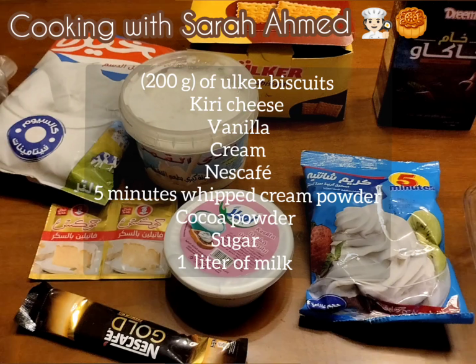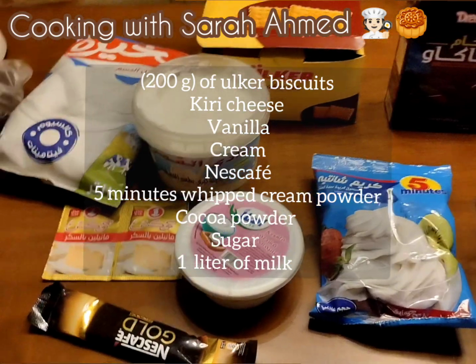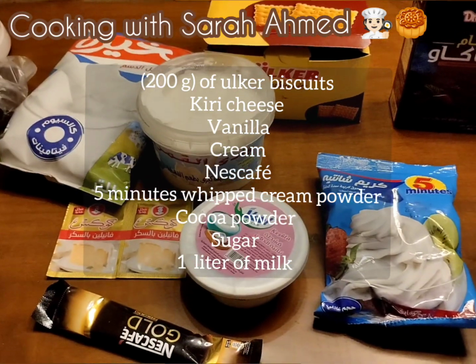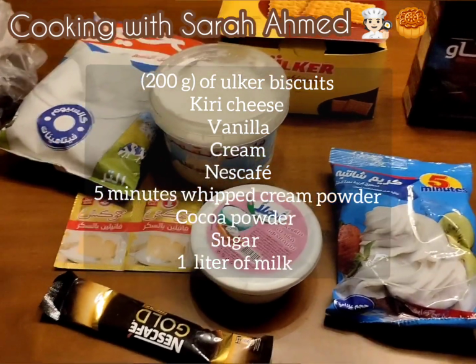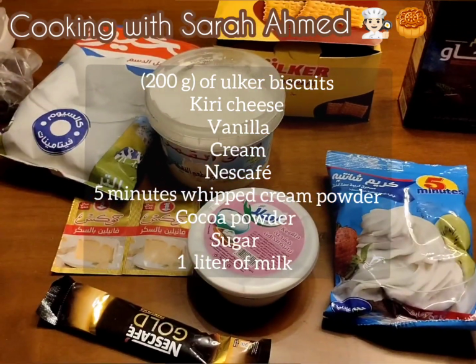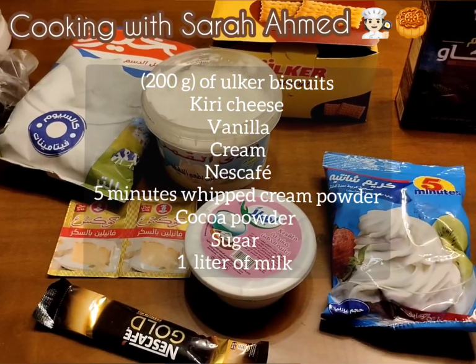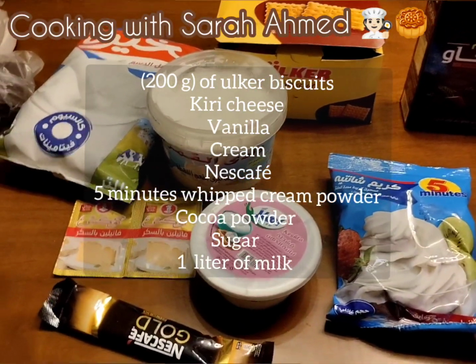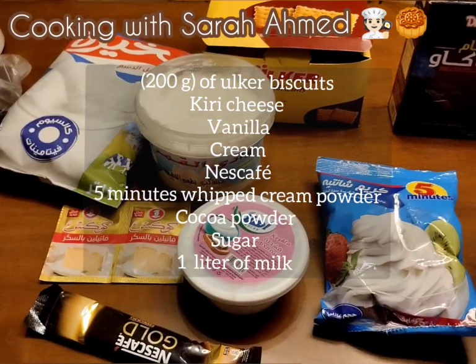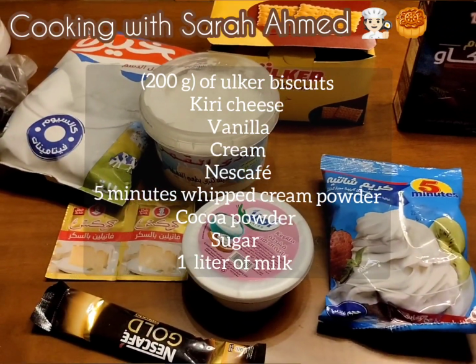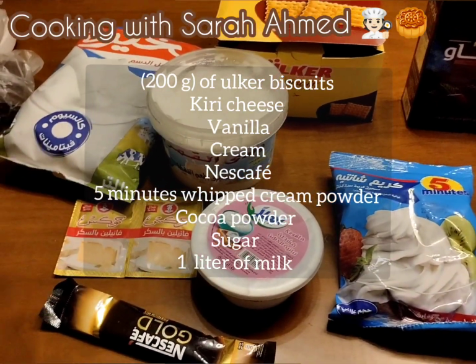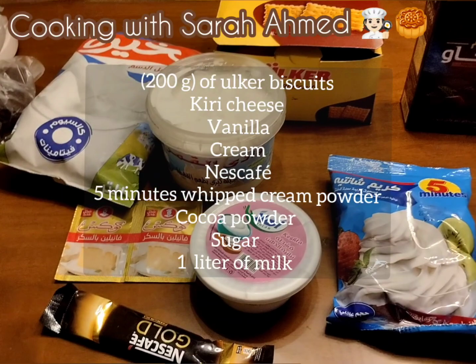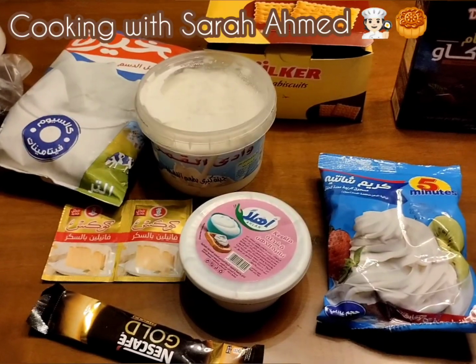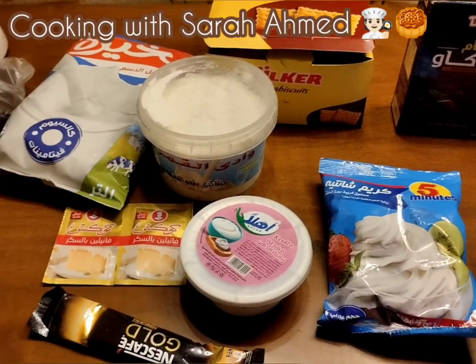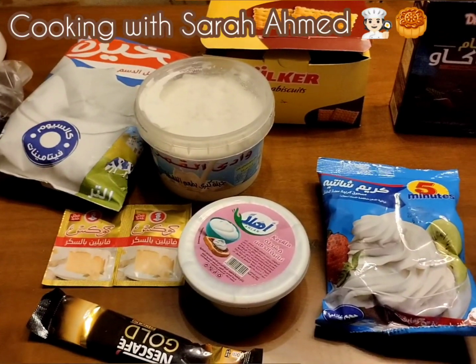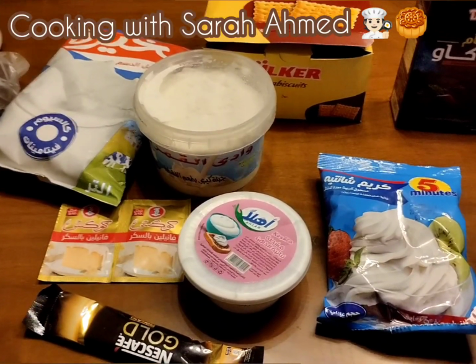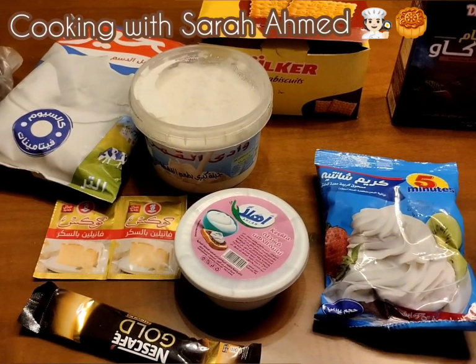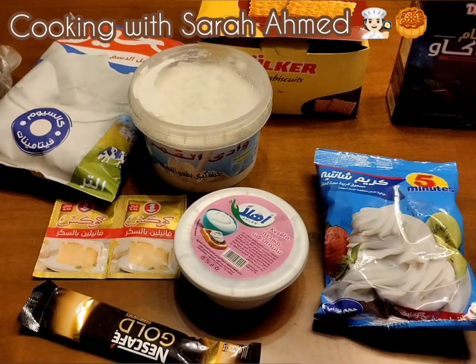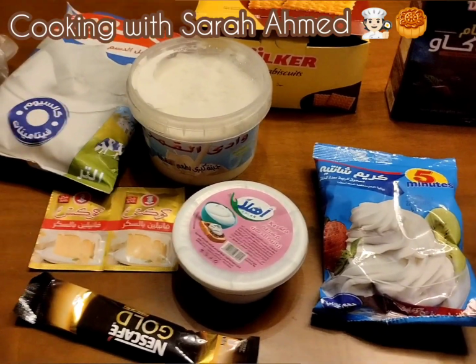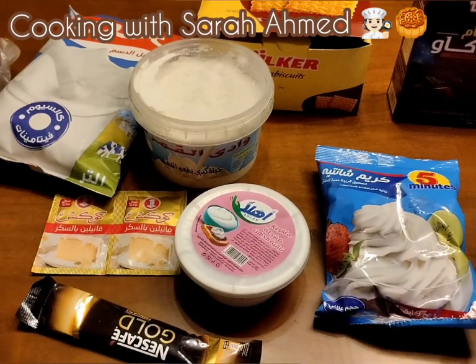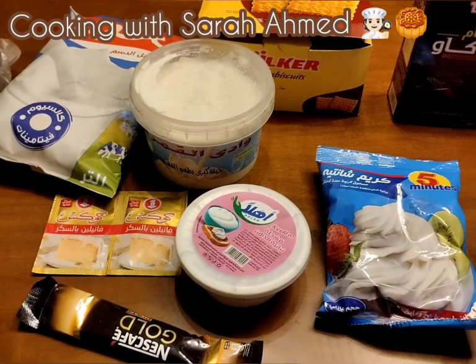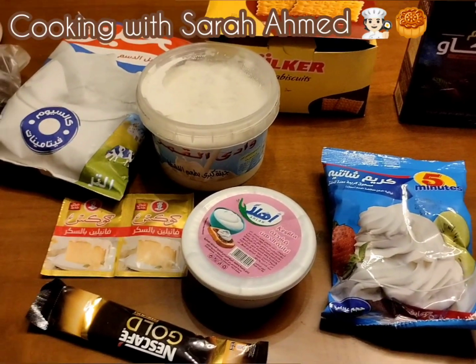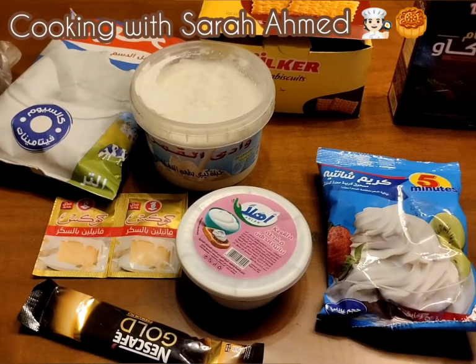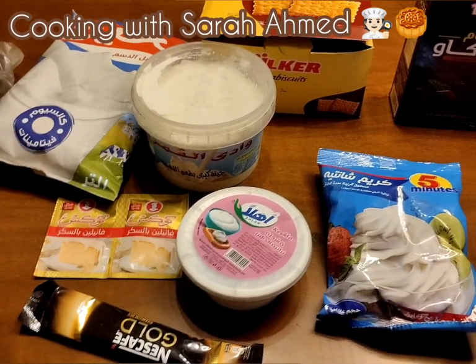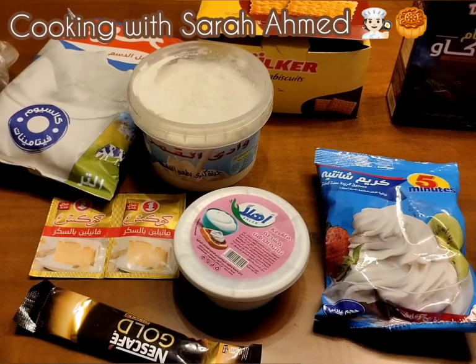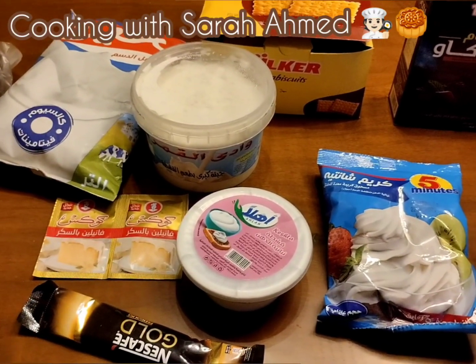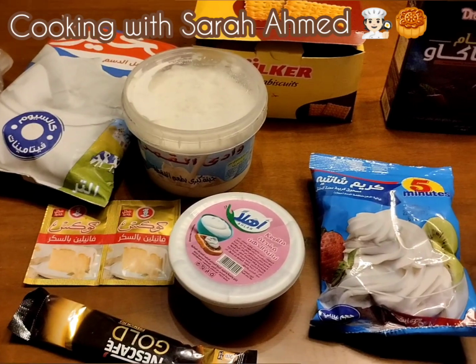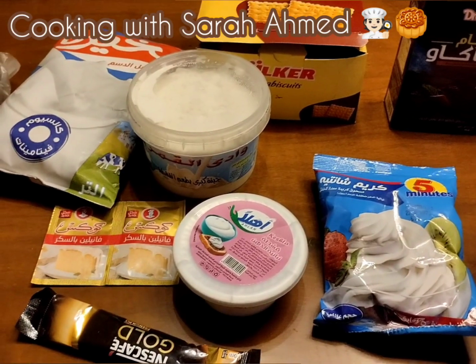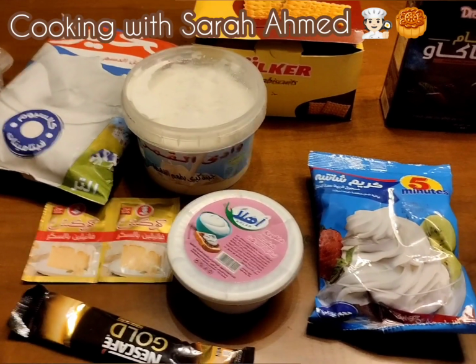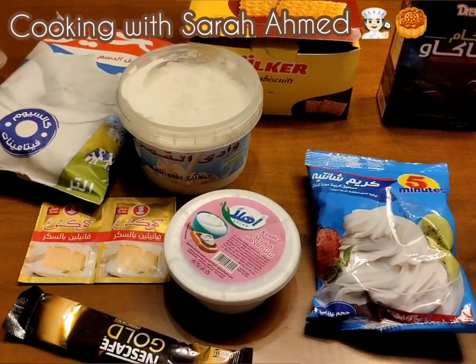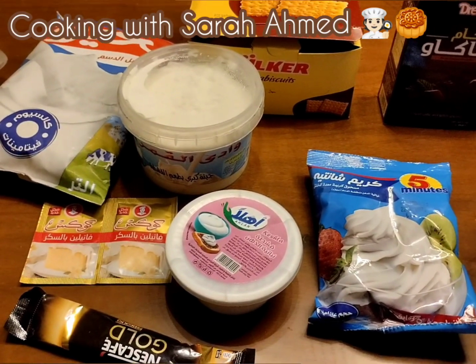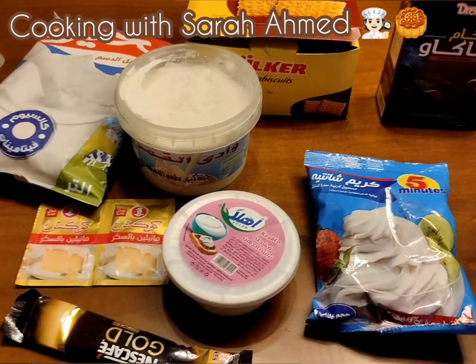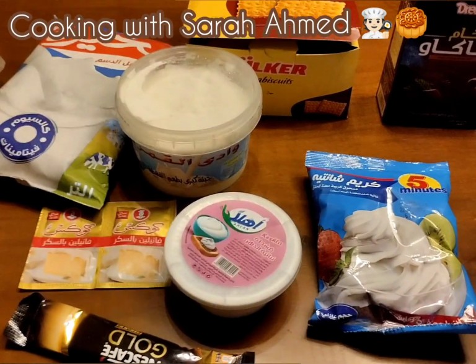Hello everybody, today I'm going to be making a Tiramisu cake. I've got milk, cheese, and cream, vanilla, Nescafe, whipped cream, and Alka biscuits, and cocoa powder. And of course, sugar.